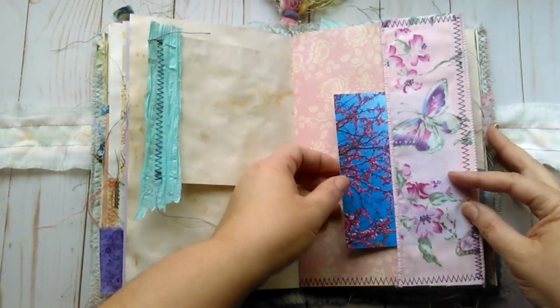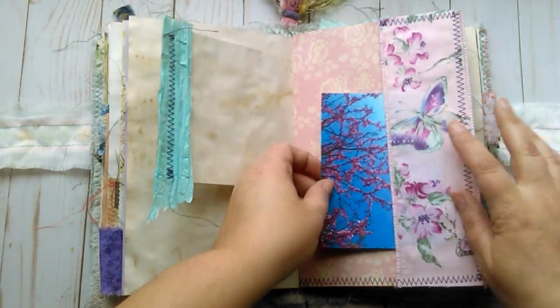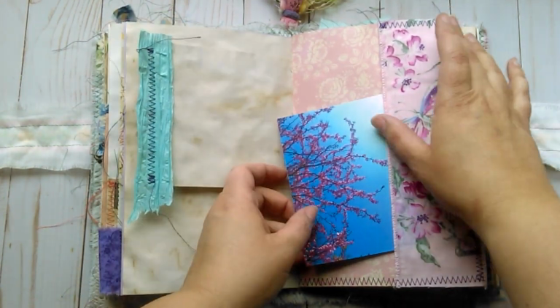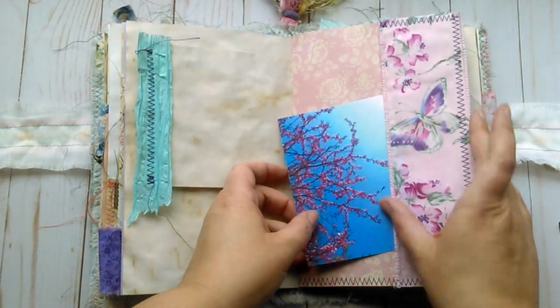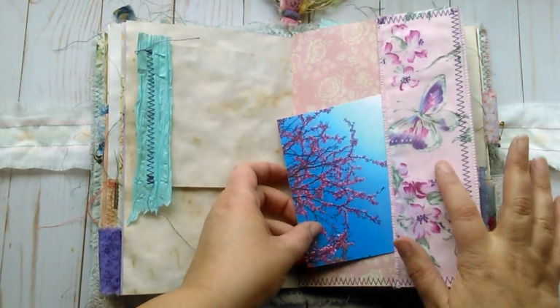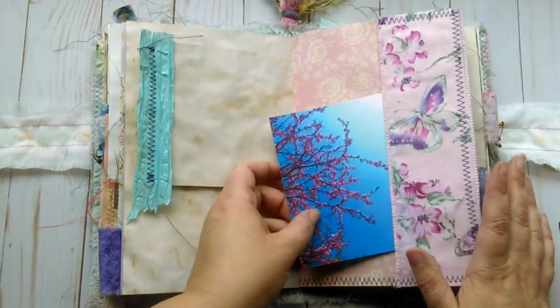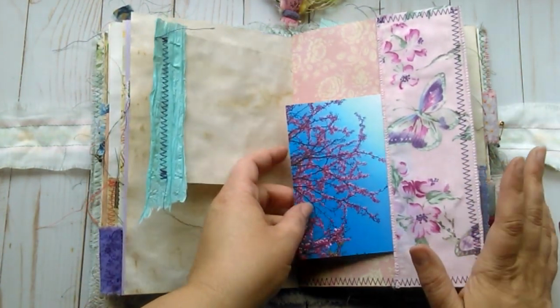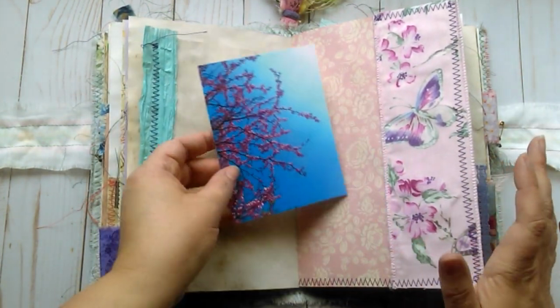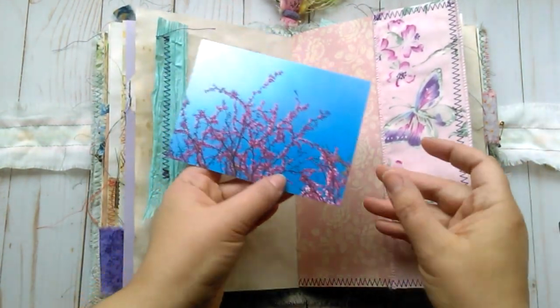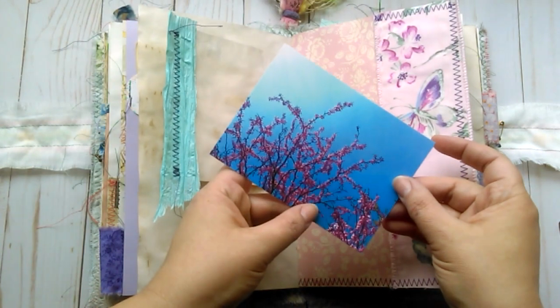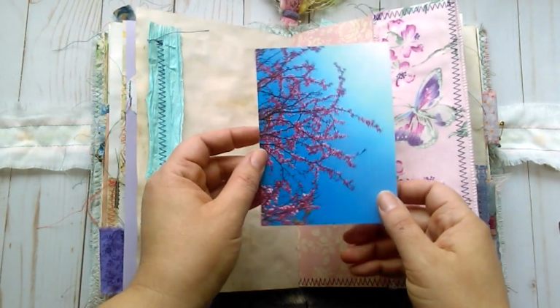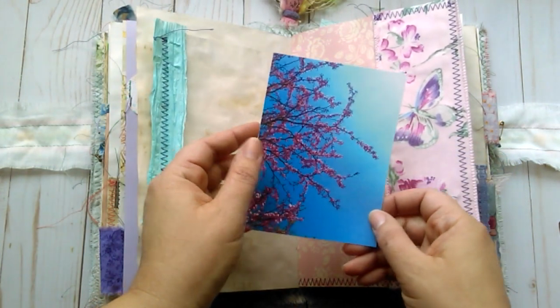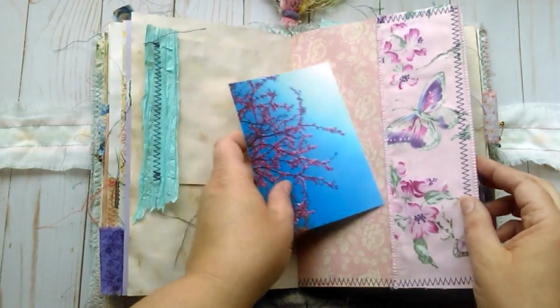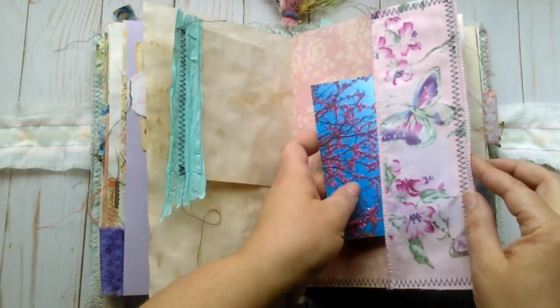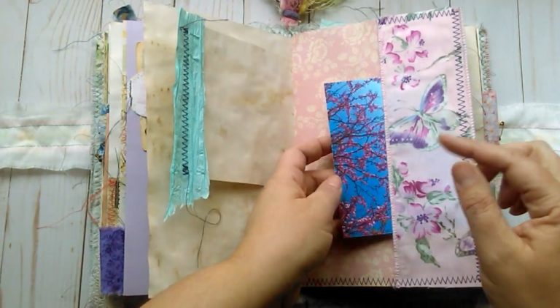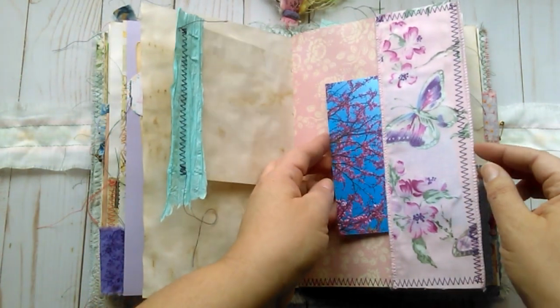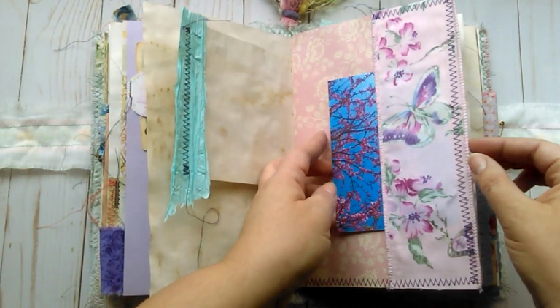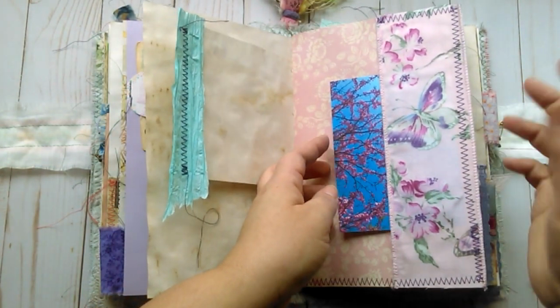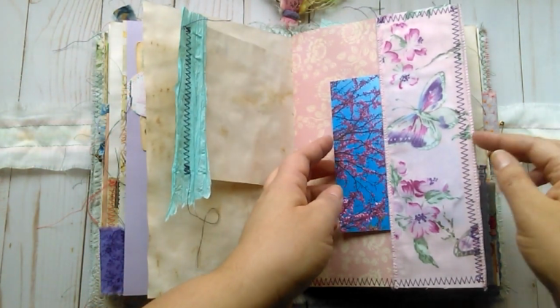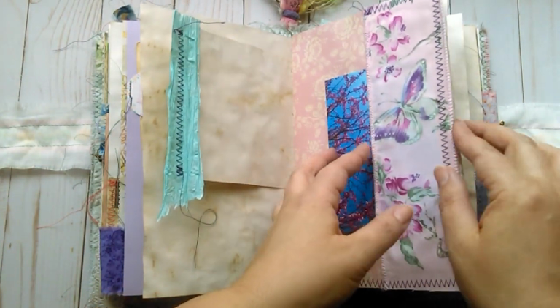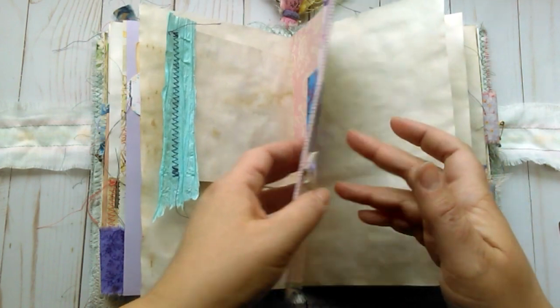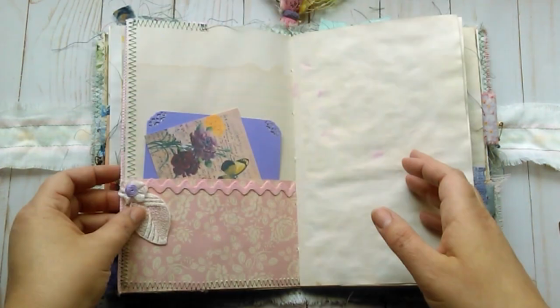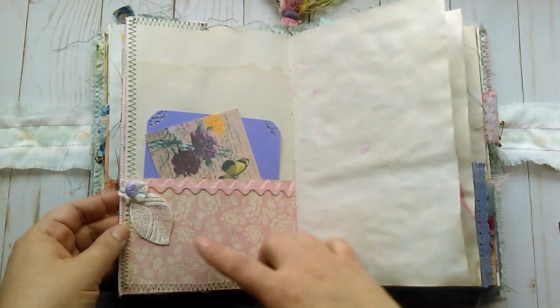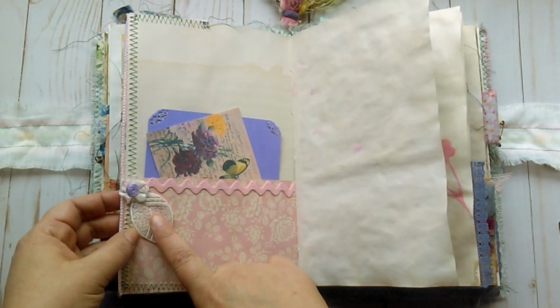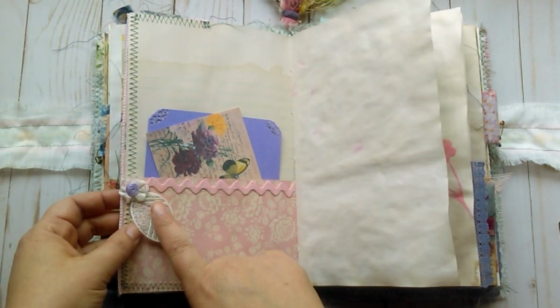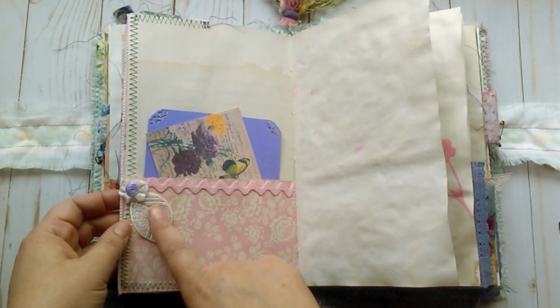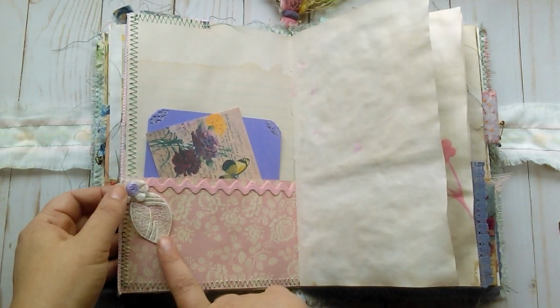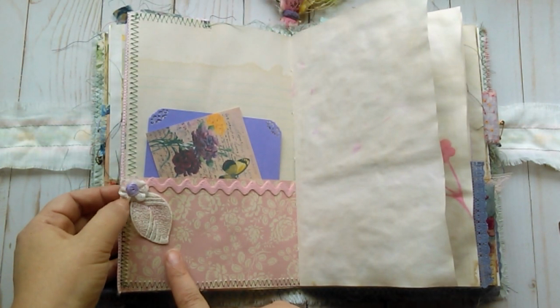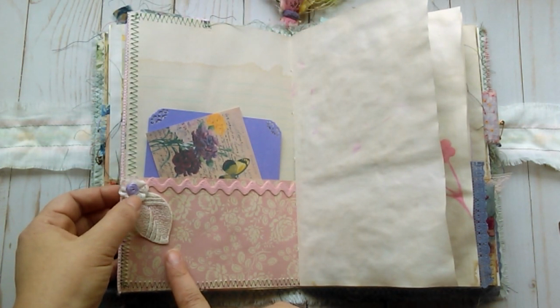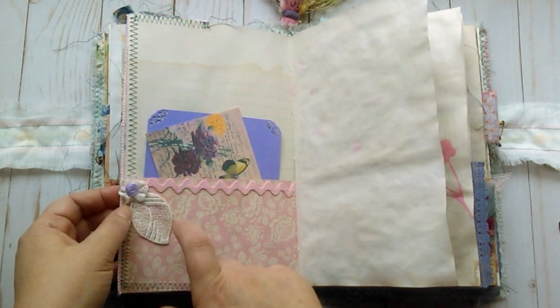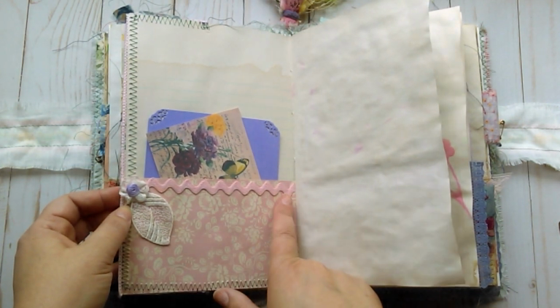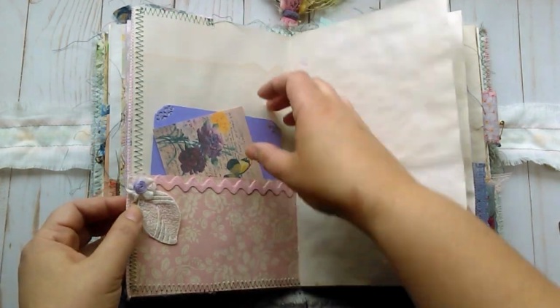A tuck spot here with another one of my photographs of some blossomed tree branches. A little bit of another one of those leaves. And a little flower with some rickrack.